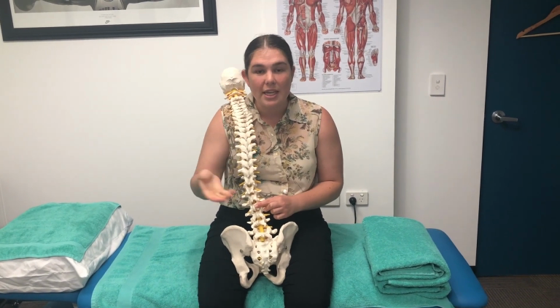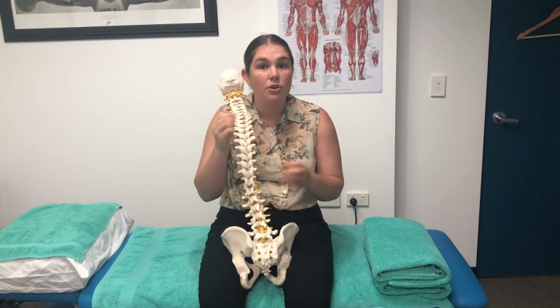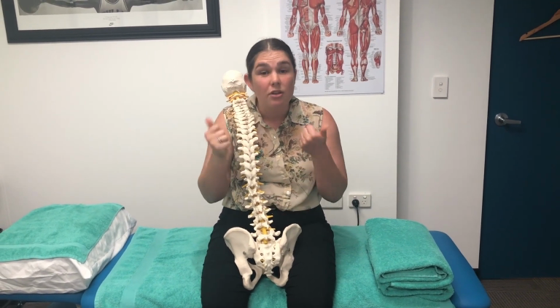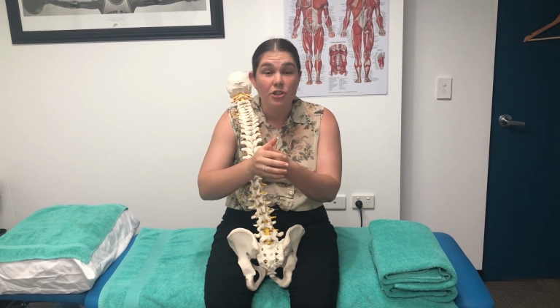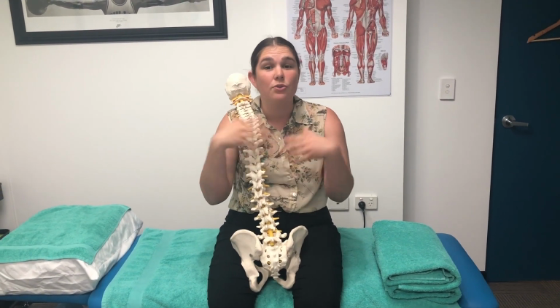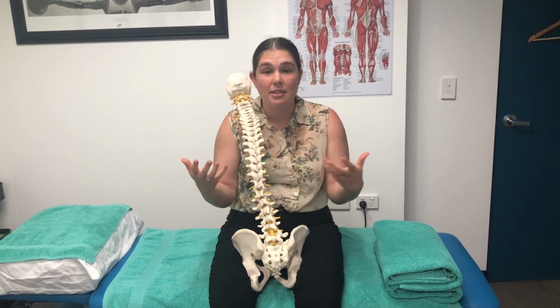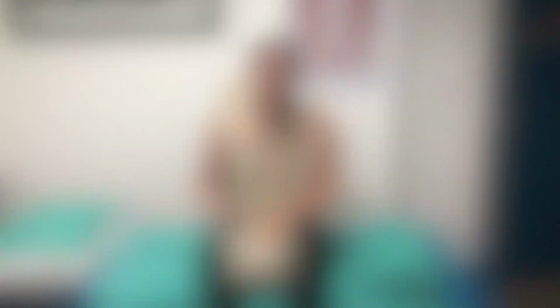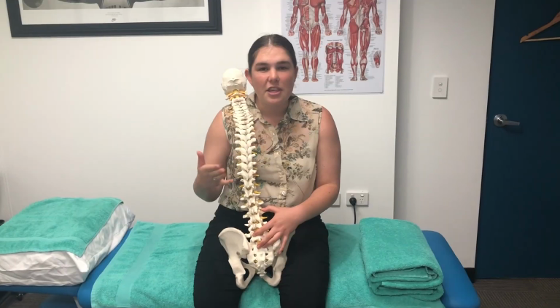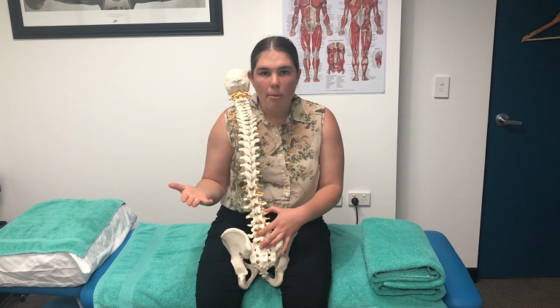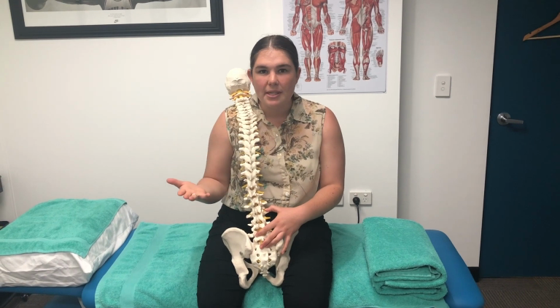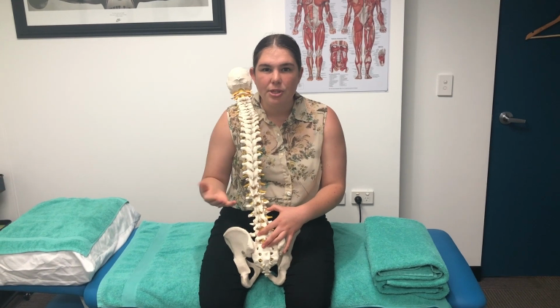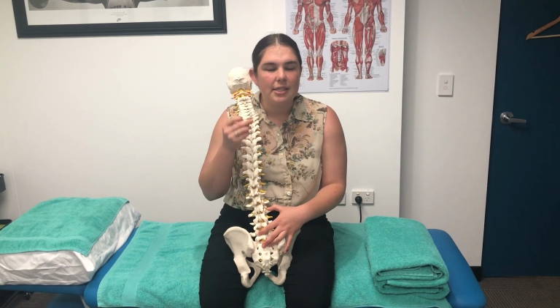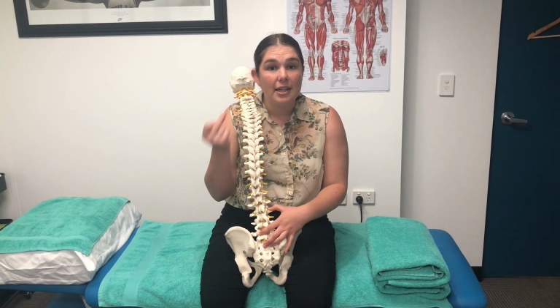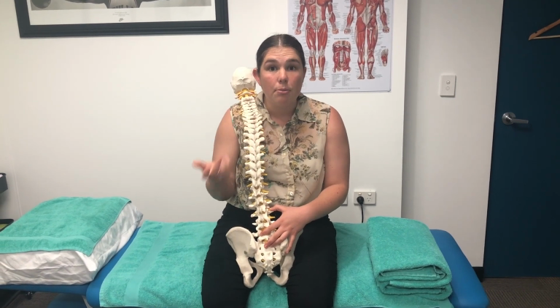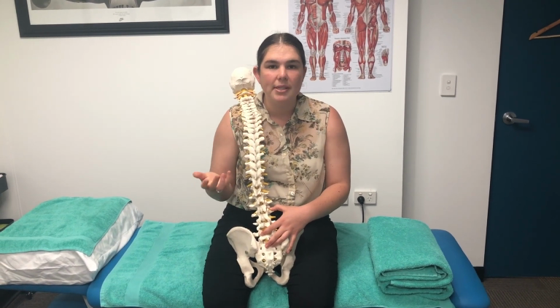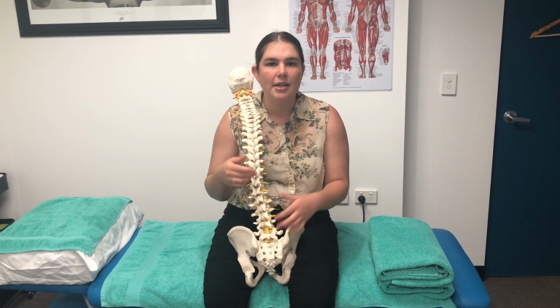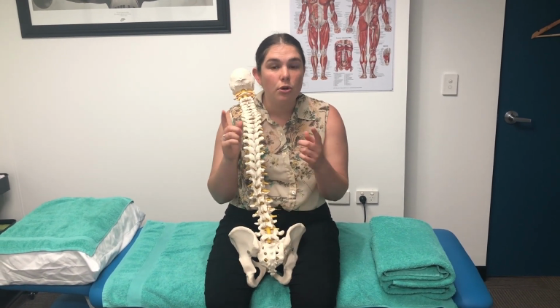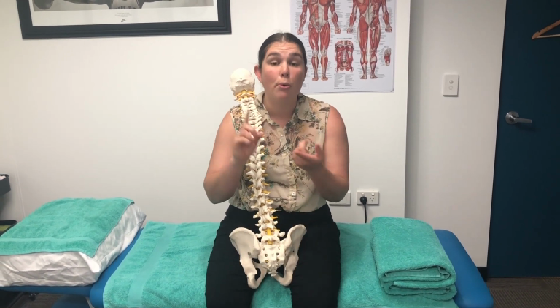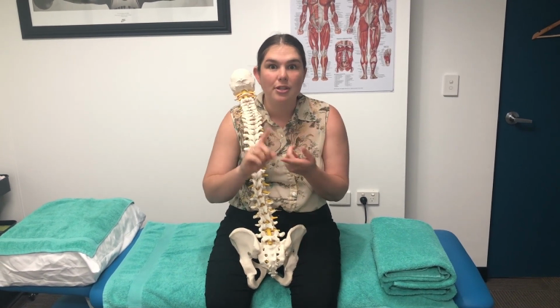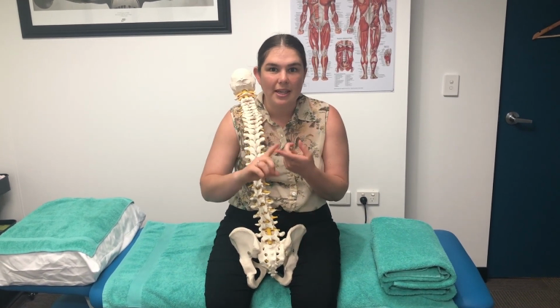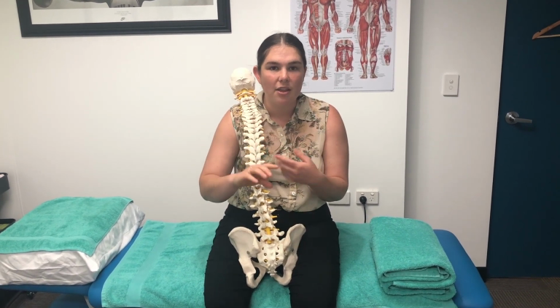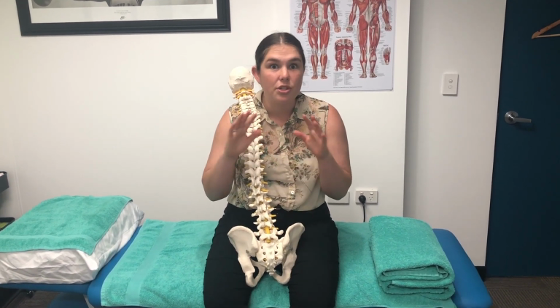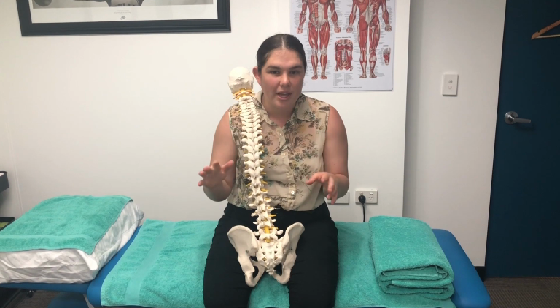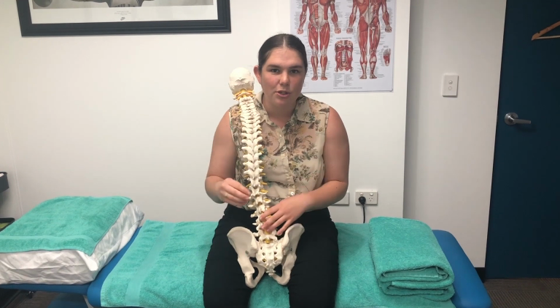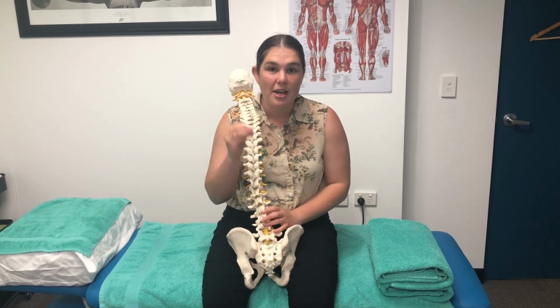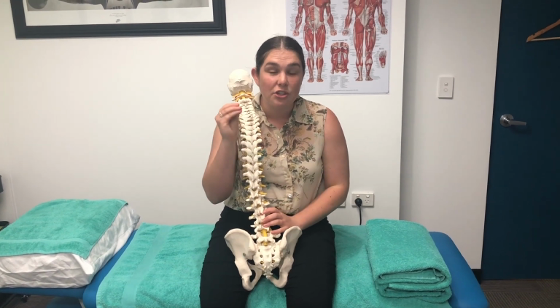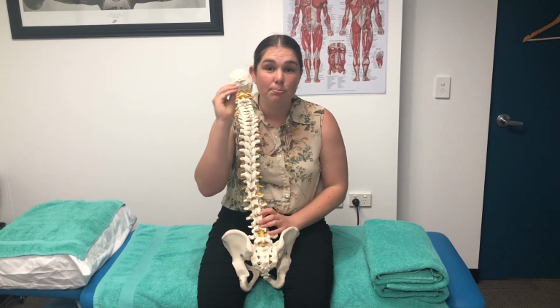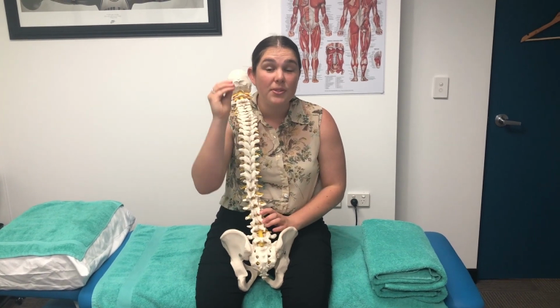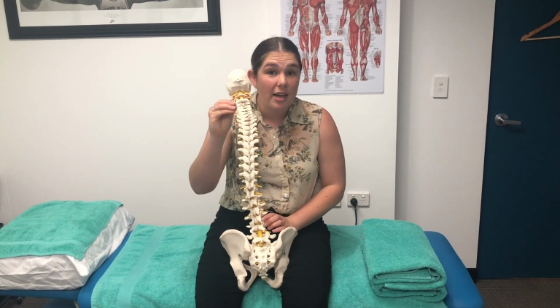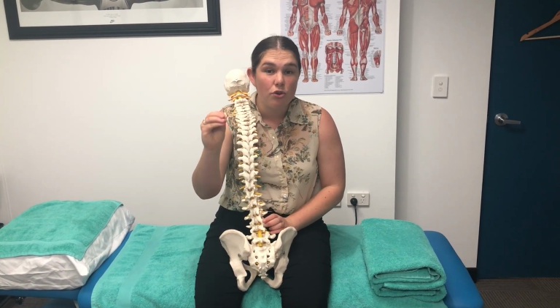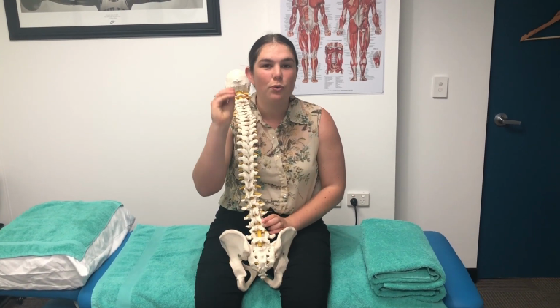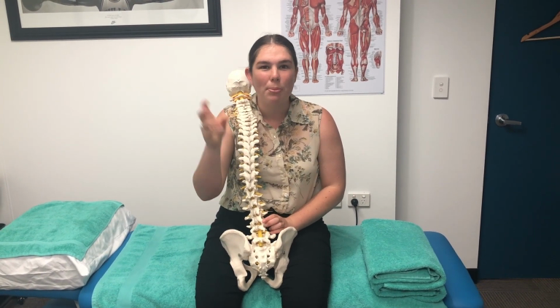Those bubbles then pop — that's the audible sound you can hear when you crack your knuckles and things like that. The common misconception is that the clicking and popping sound is your bones clicking together, which is not the case whatsoever. It's literally just bubbles inside the synovial fluid popping.